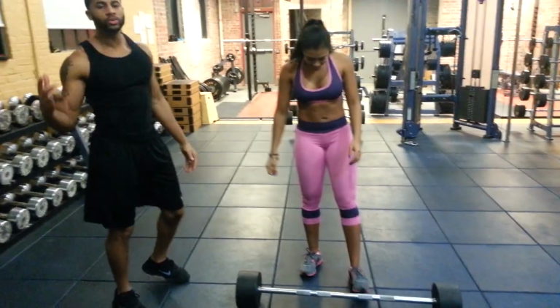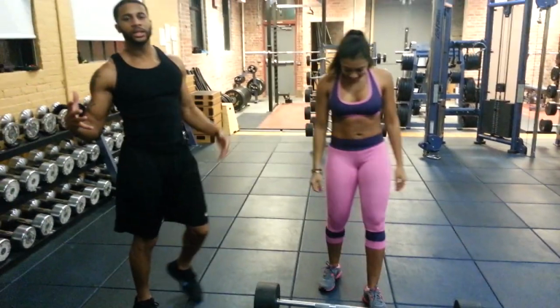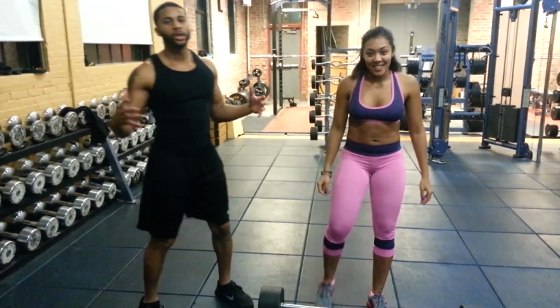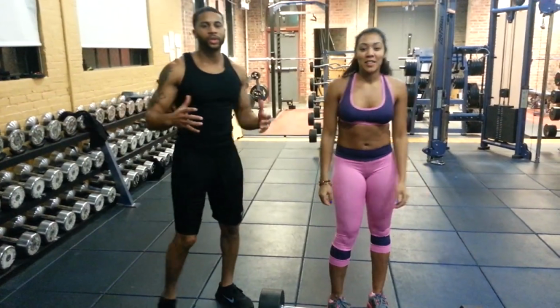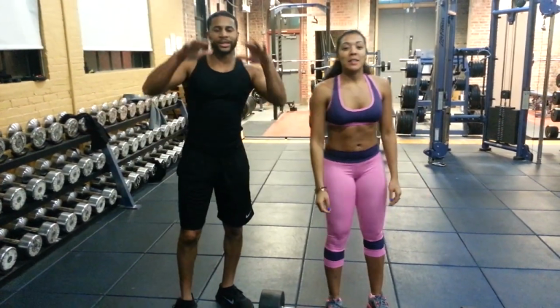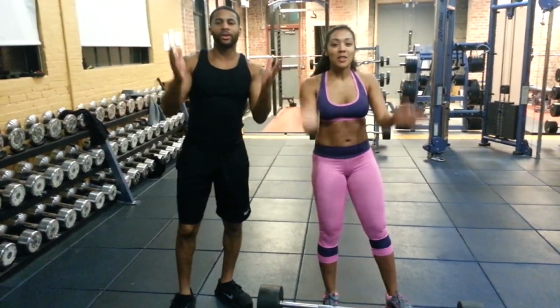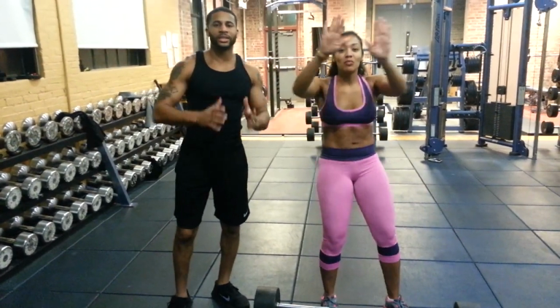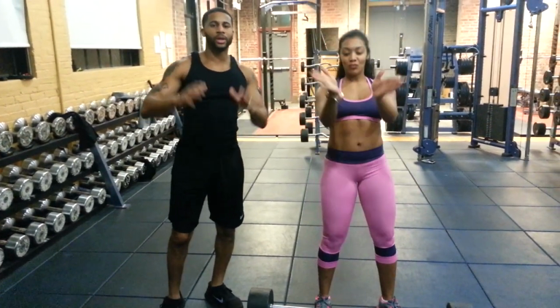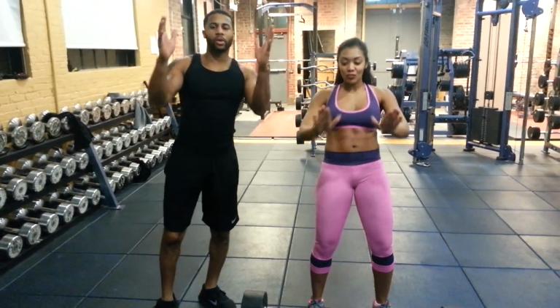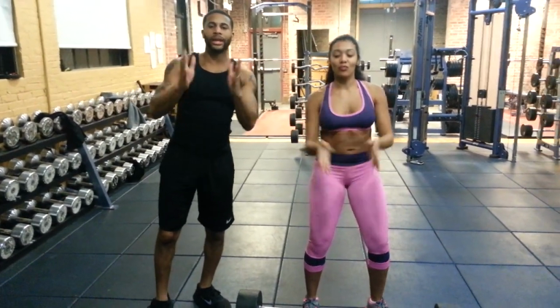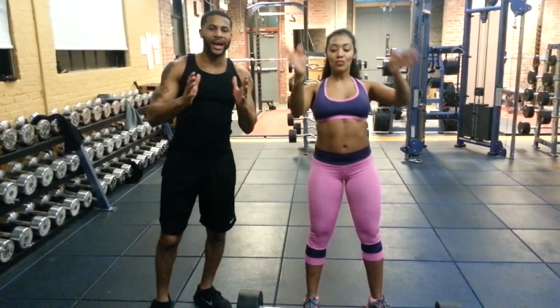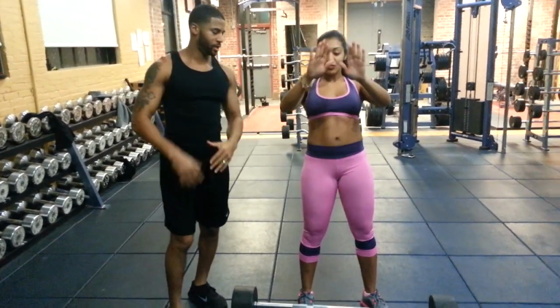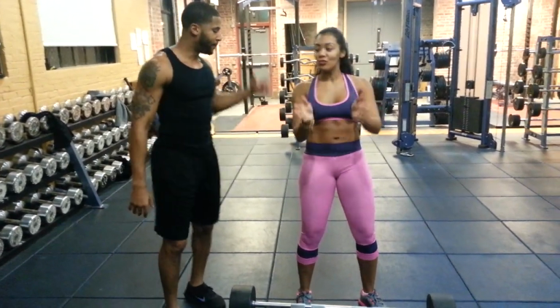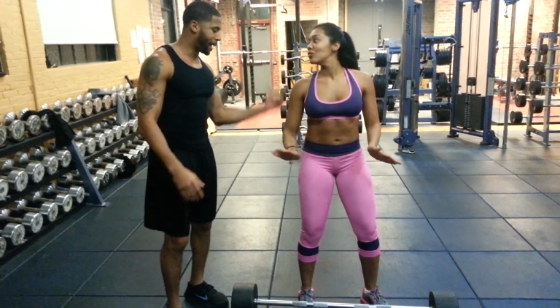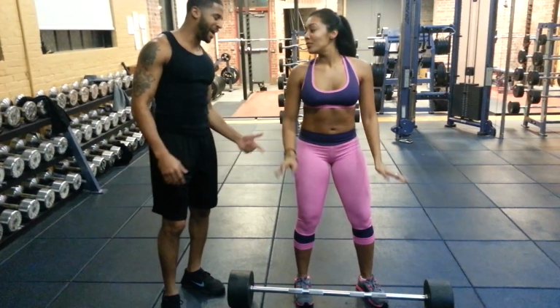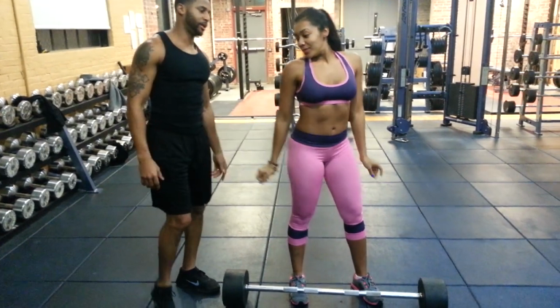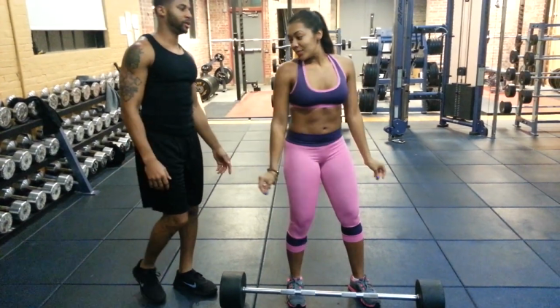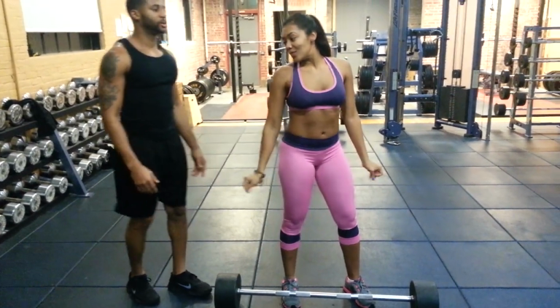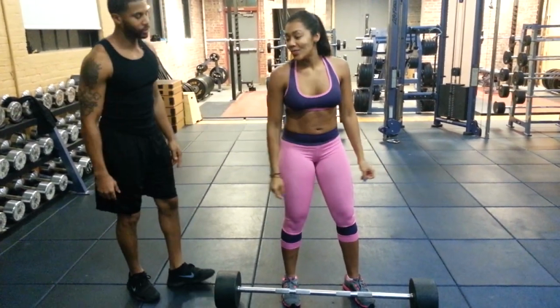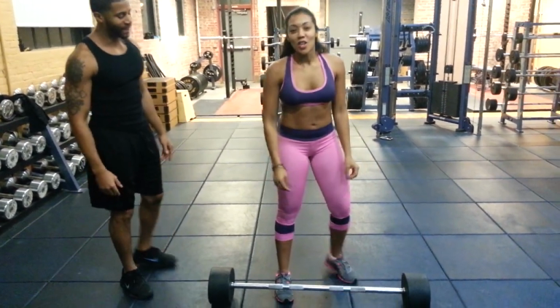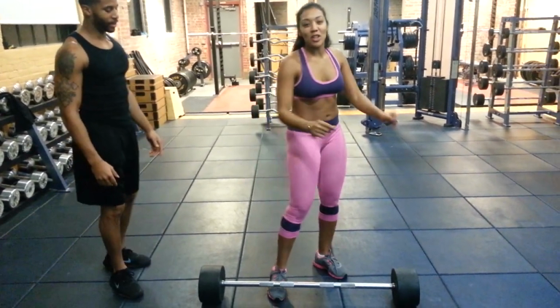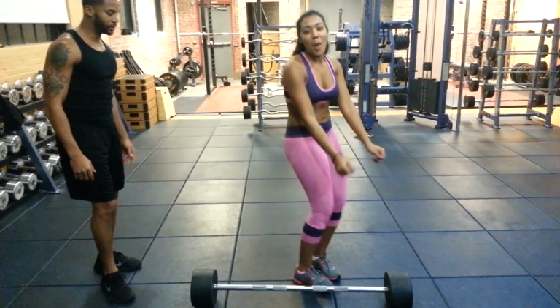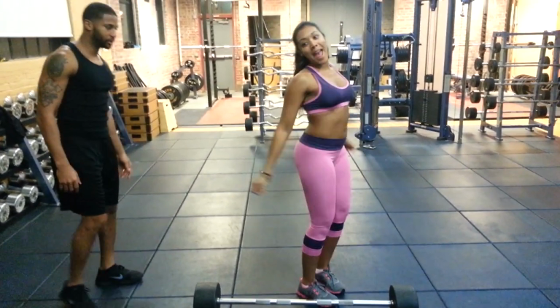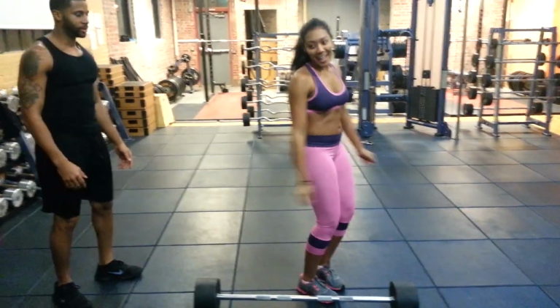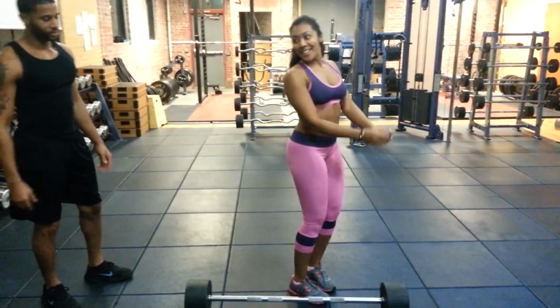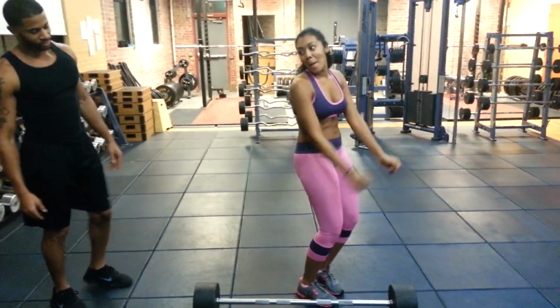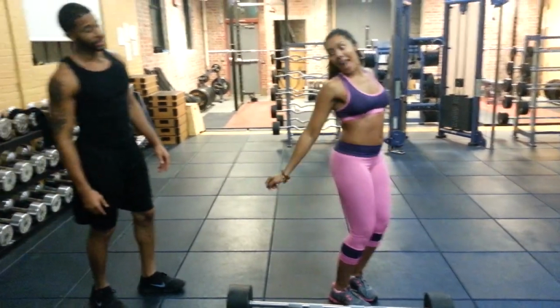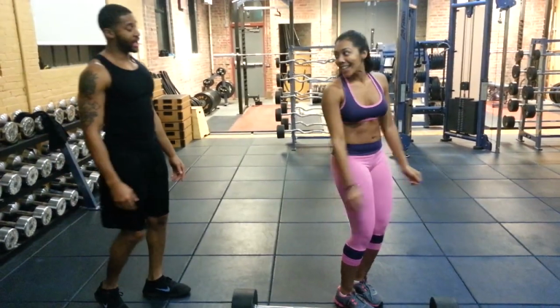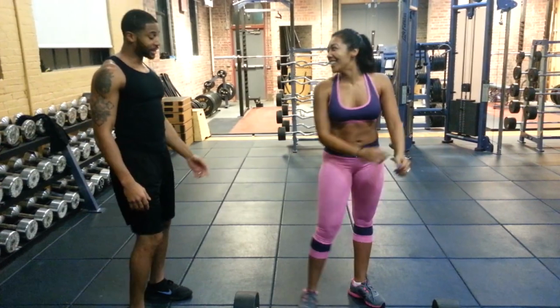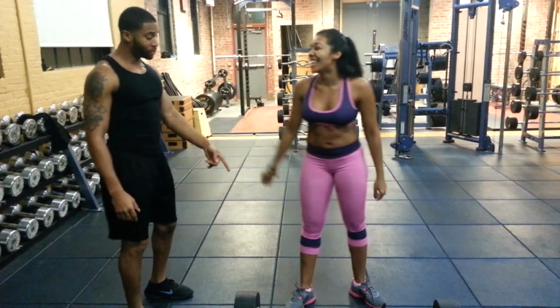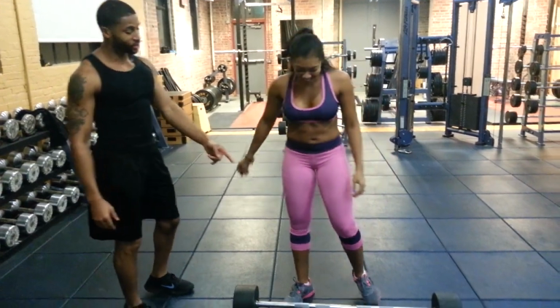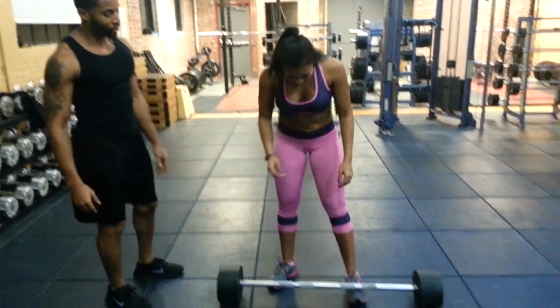All you ladies who are trying to get that hourglass shape, you got to work on building that back. Build that back, baby. All right, stop stalling and throw that weight.